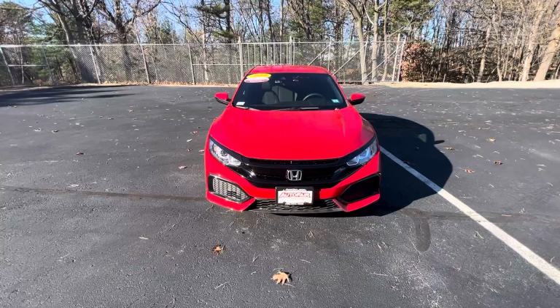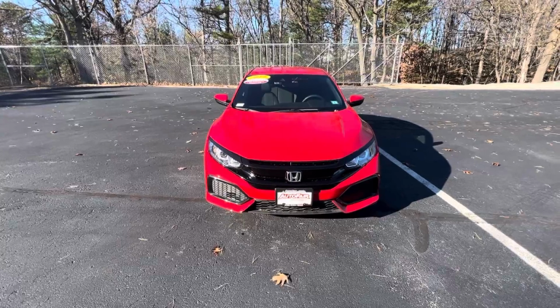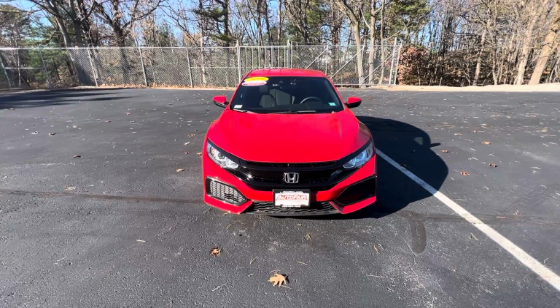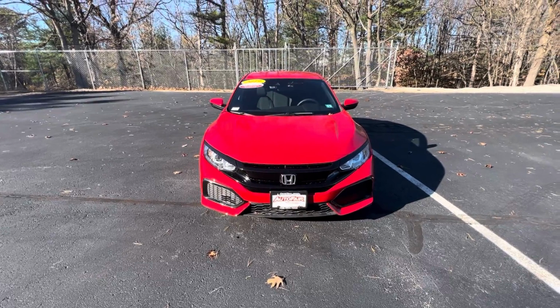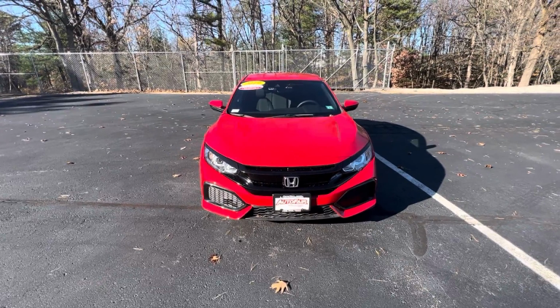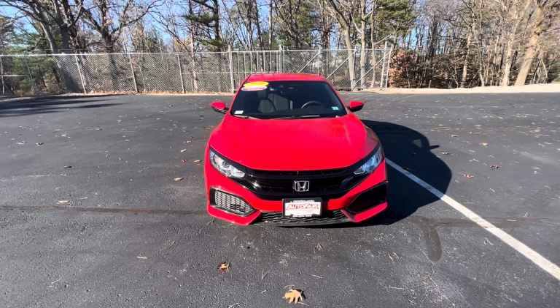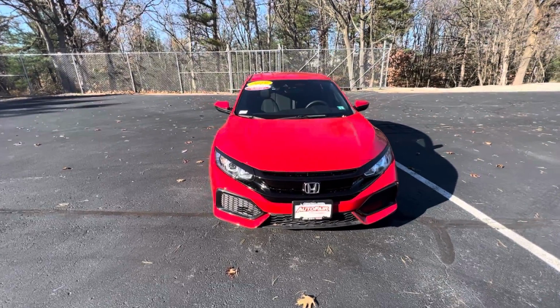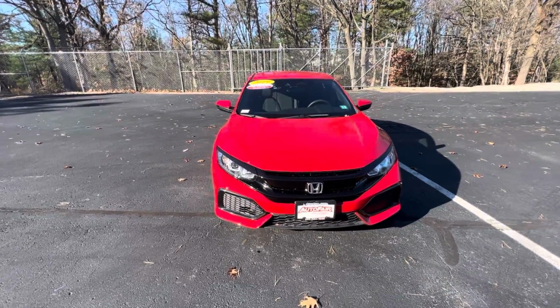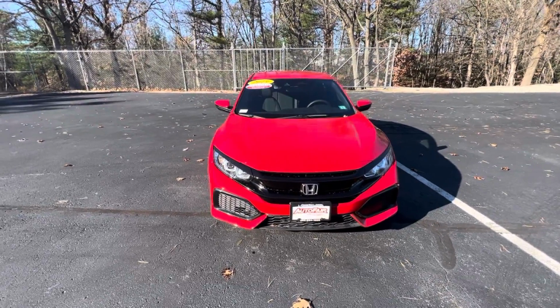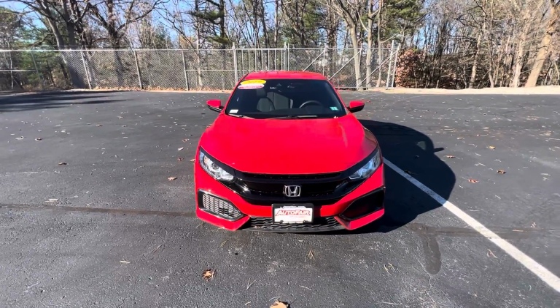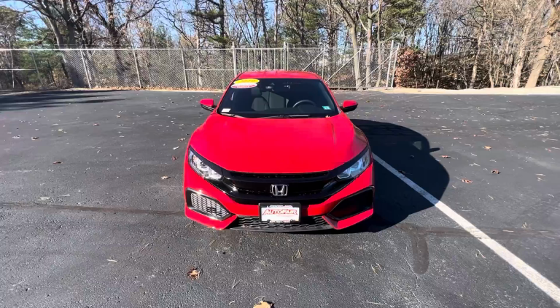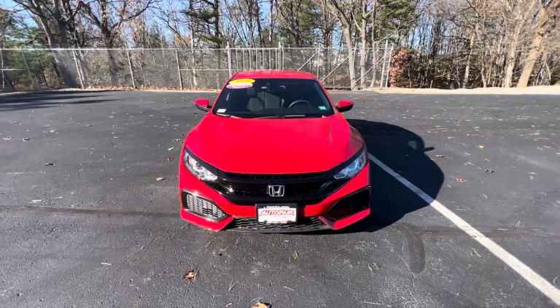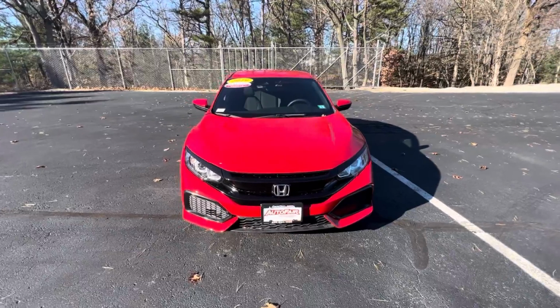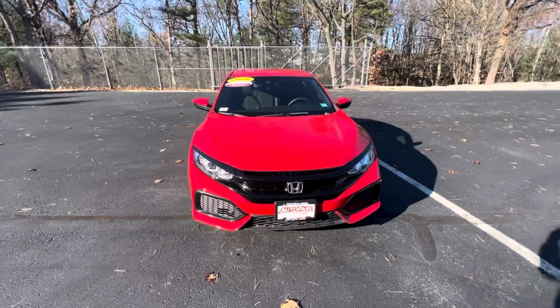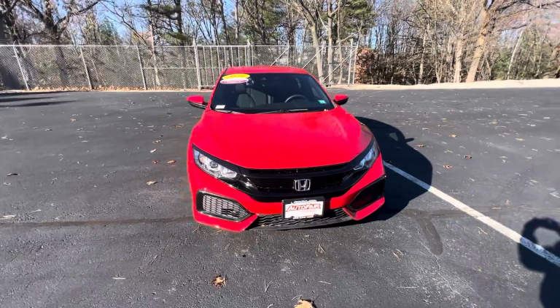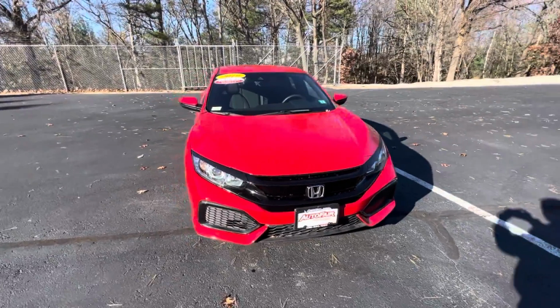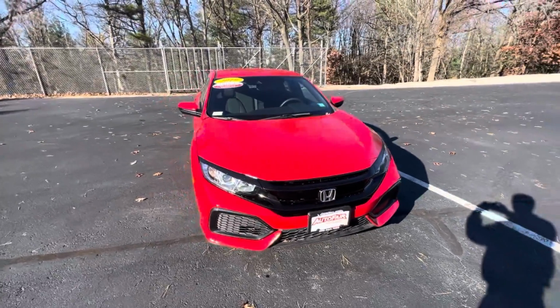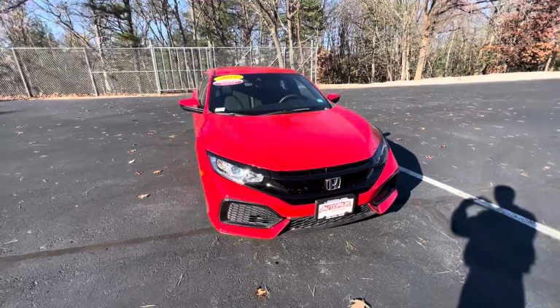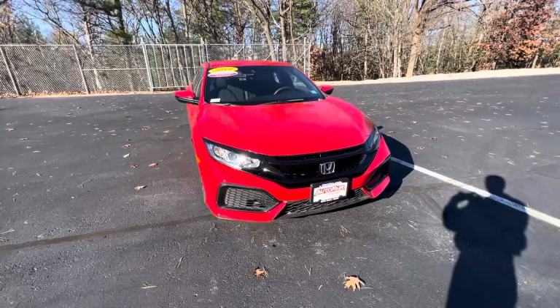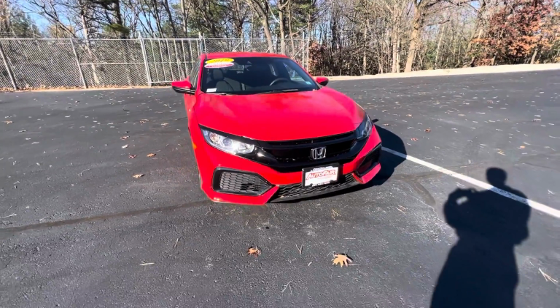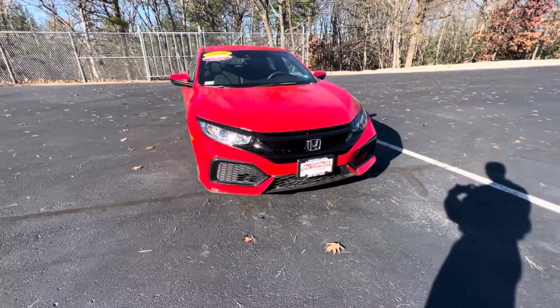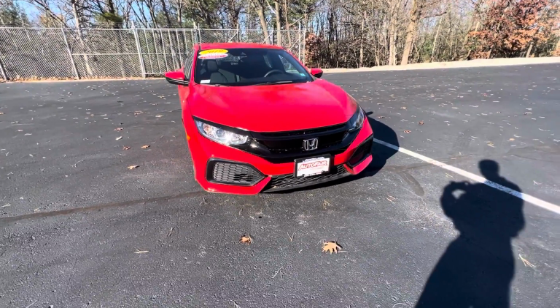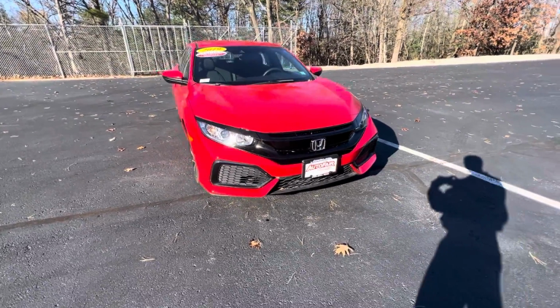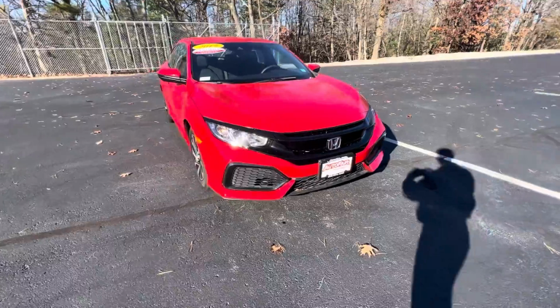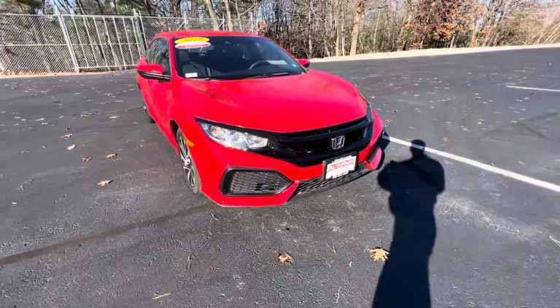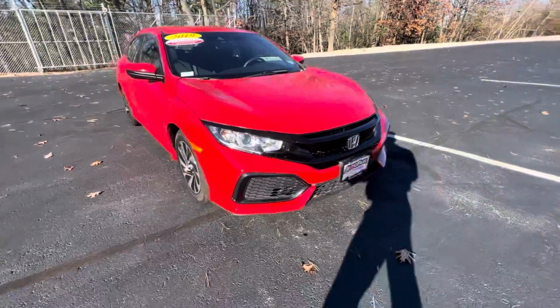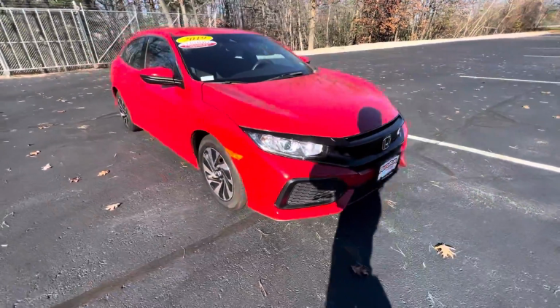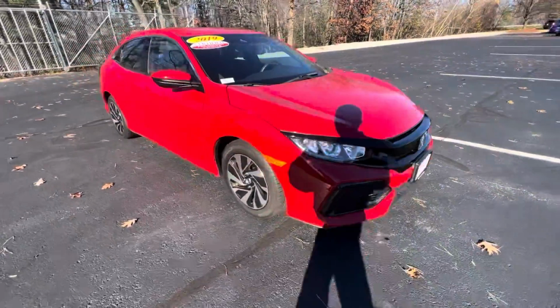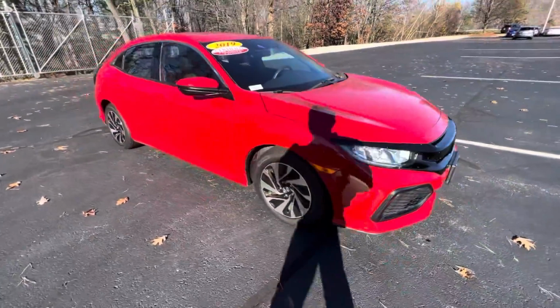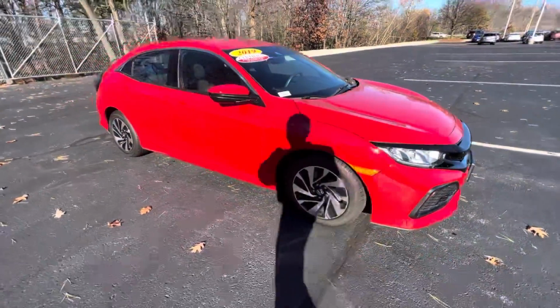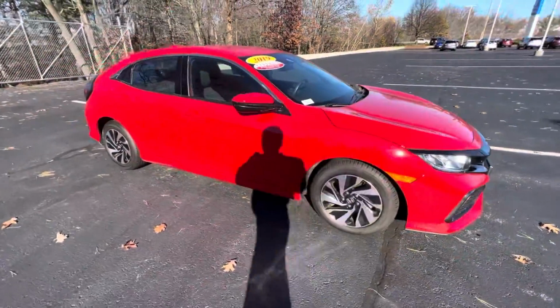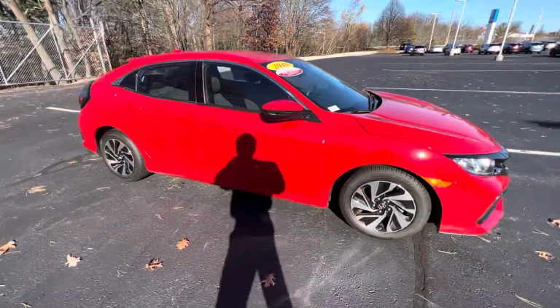Hey Madison, how's it going? This is Nick Michalevich down at AutoFair Honda showing you your 2019 Civic Hatch. Really good looking car — nice vibrant red, really great shape.